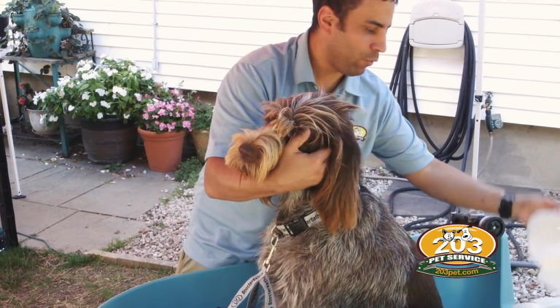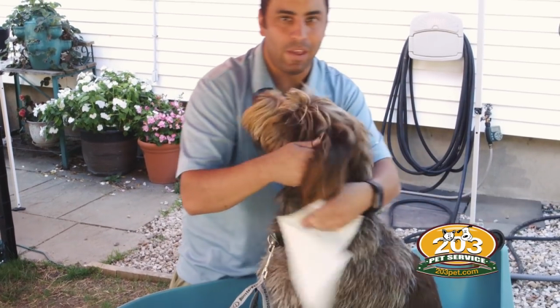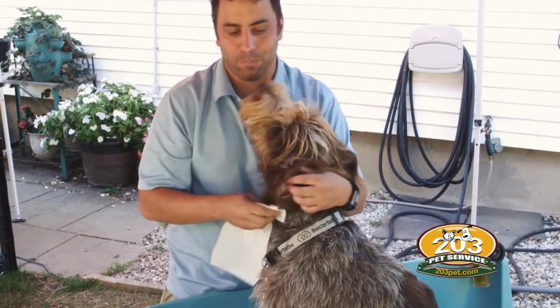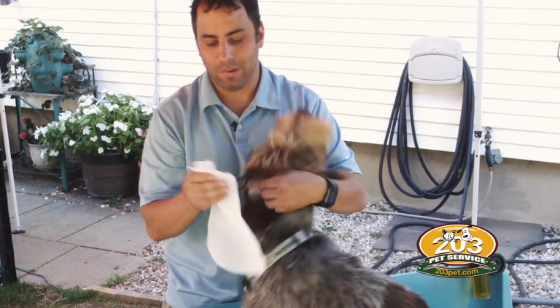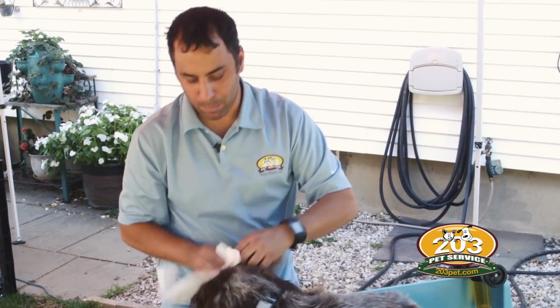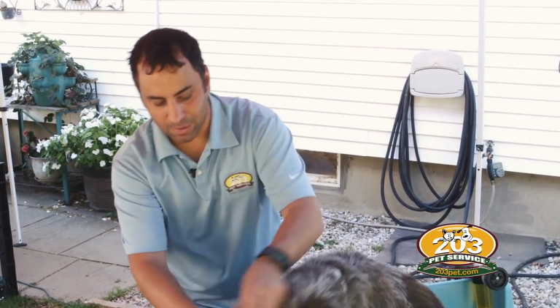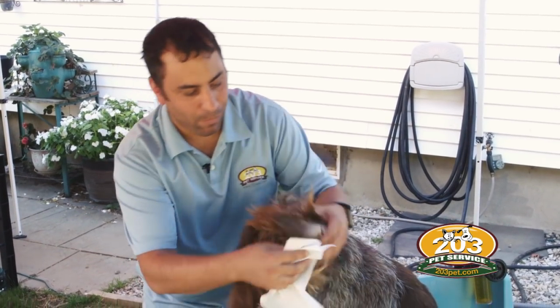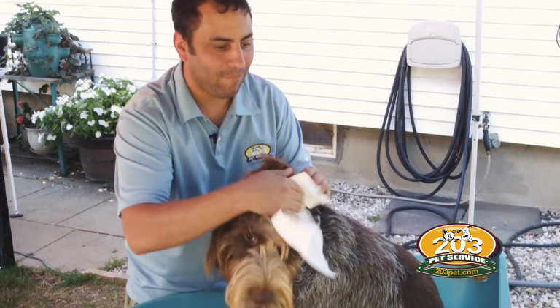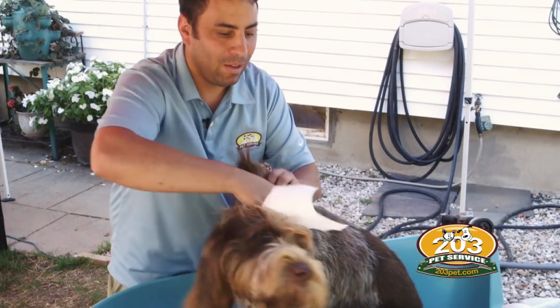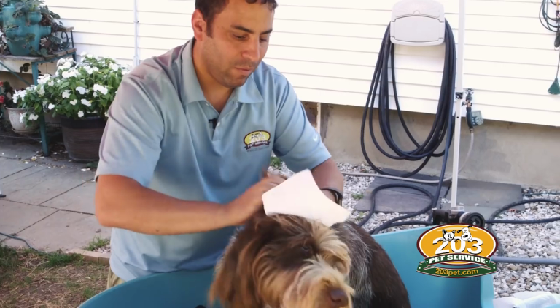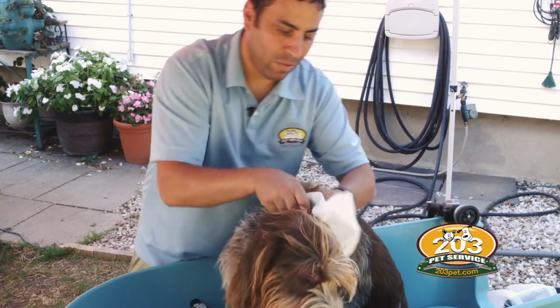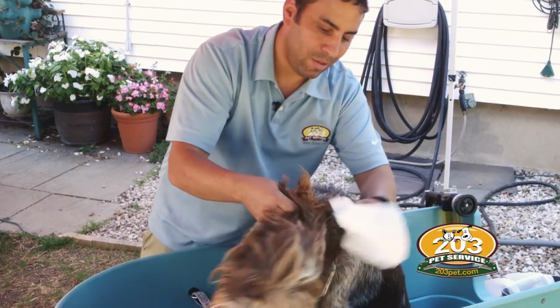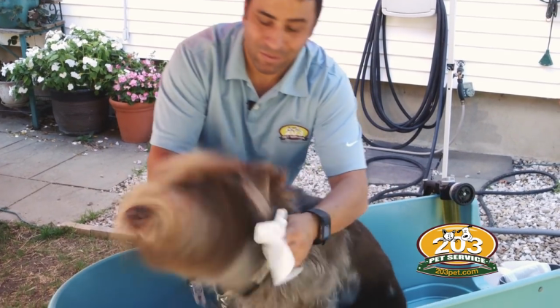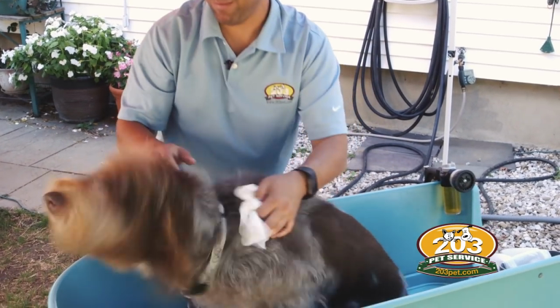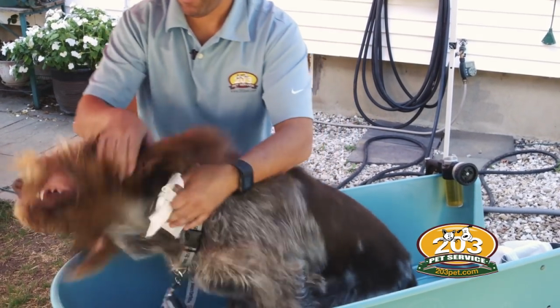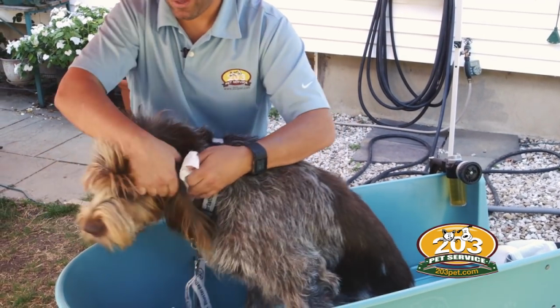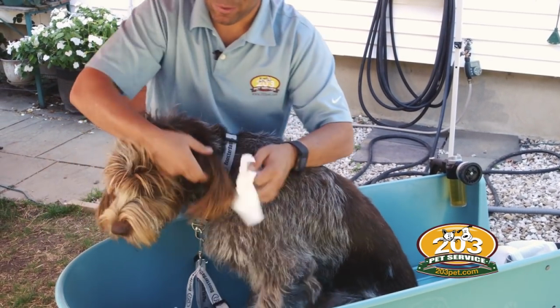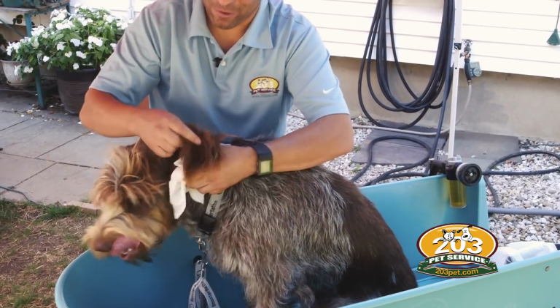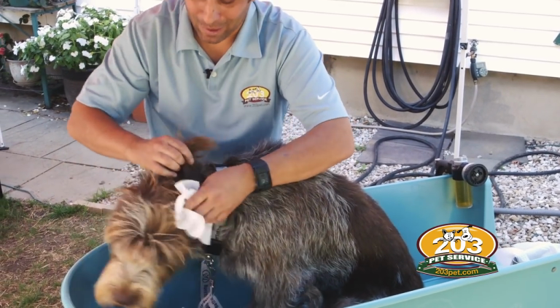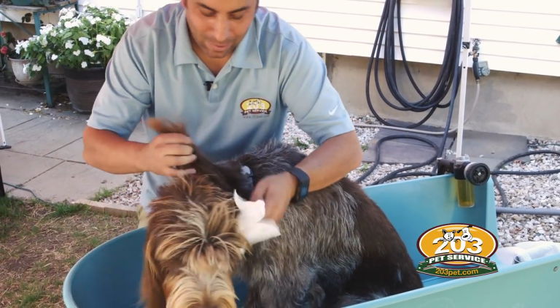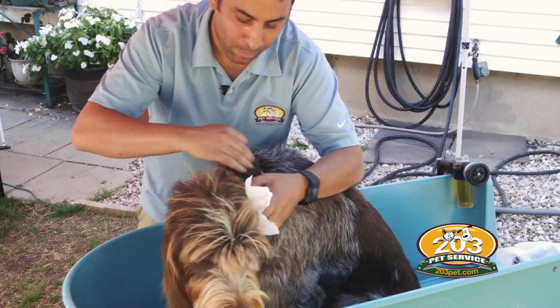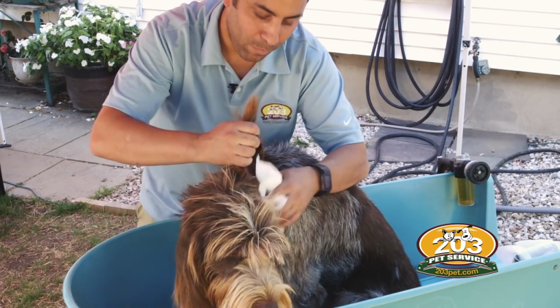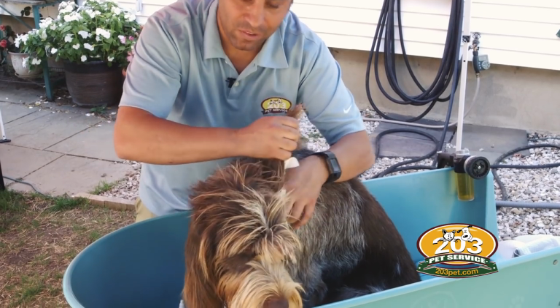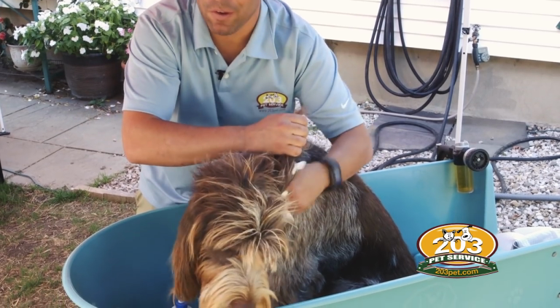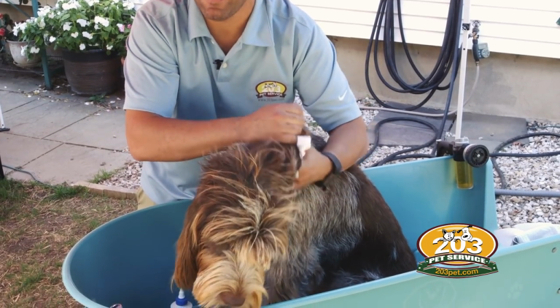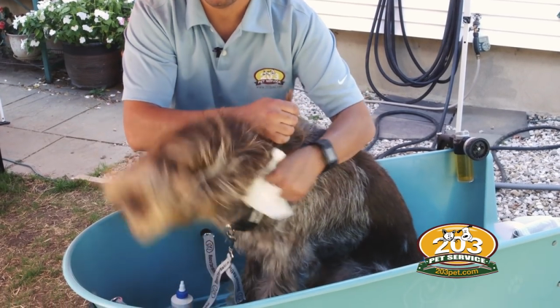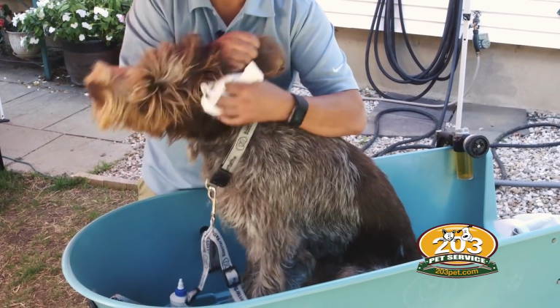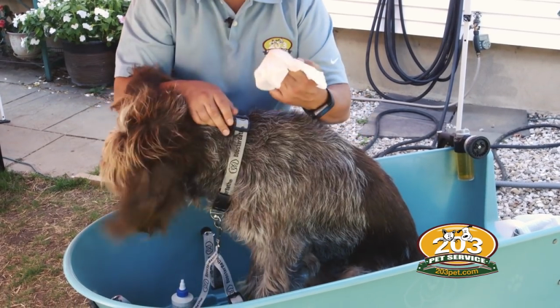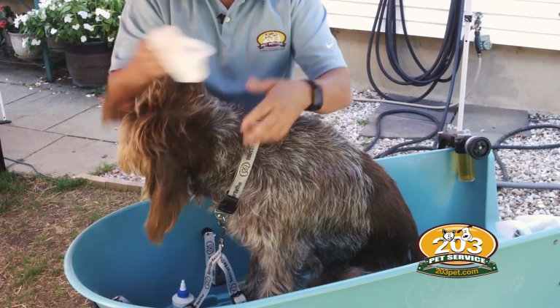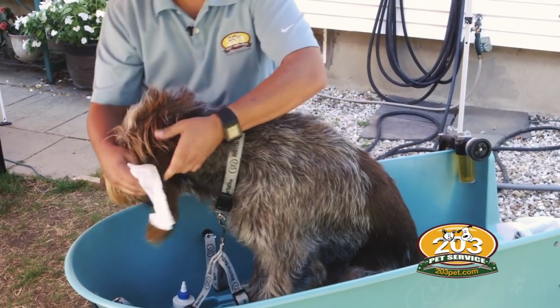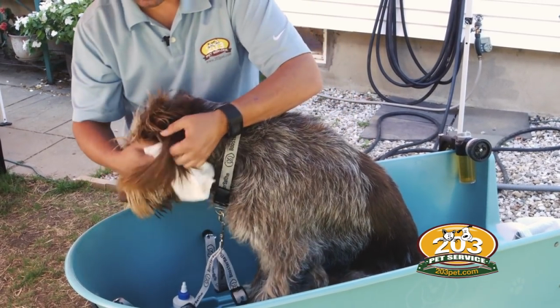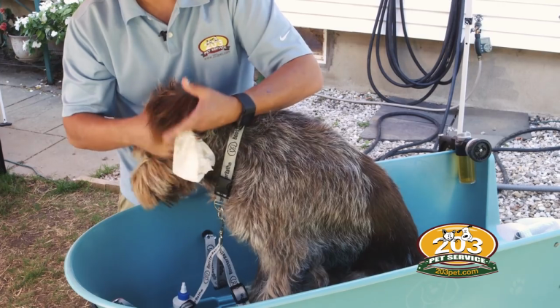After we've done that, we're going to take our piece of towel. You can let her shake as well and we're just going to stick our finger in her ear canal and try to see if we can get any waxy debris.